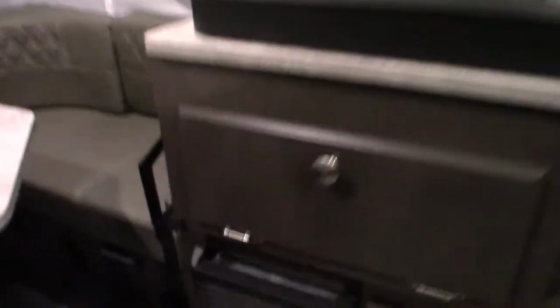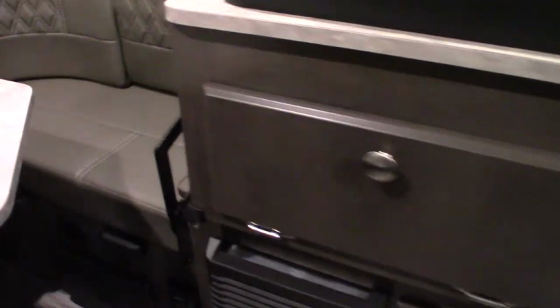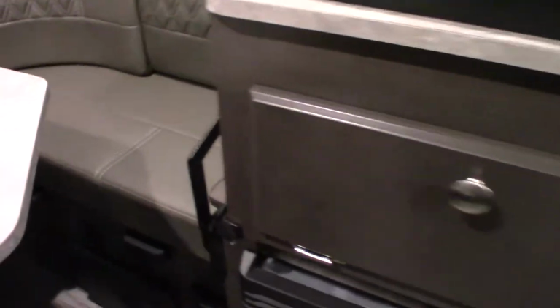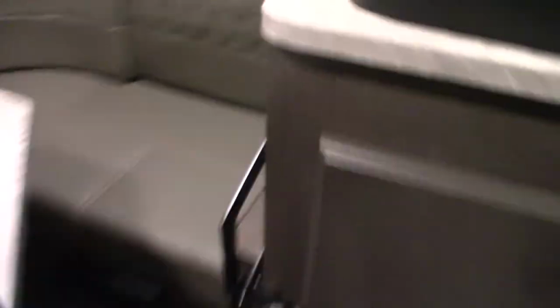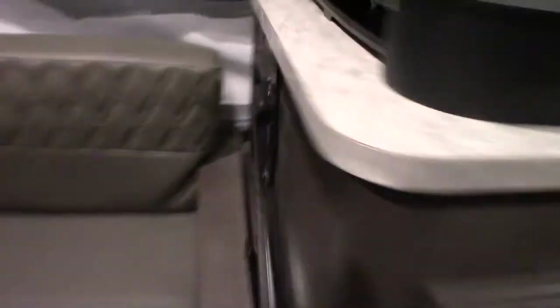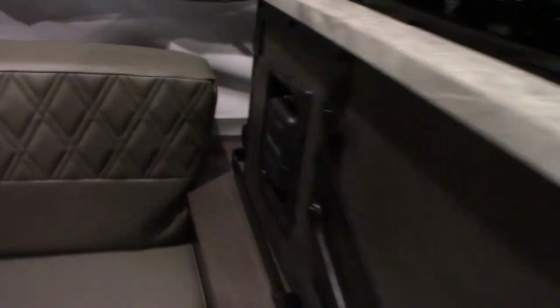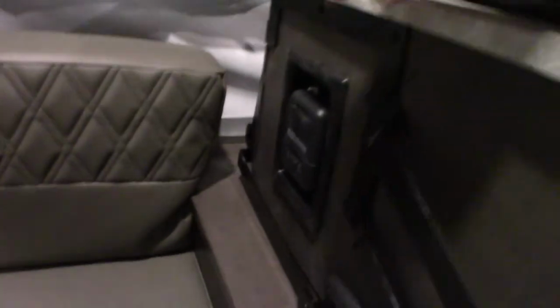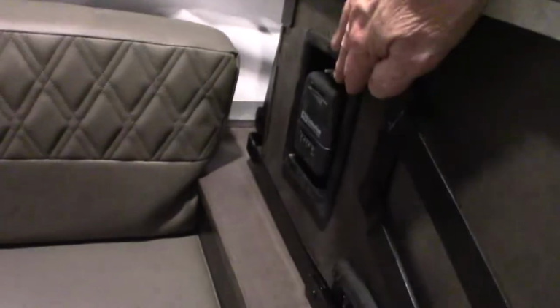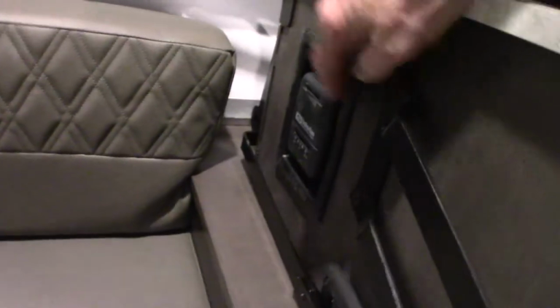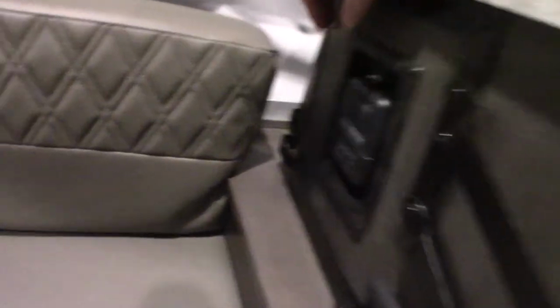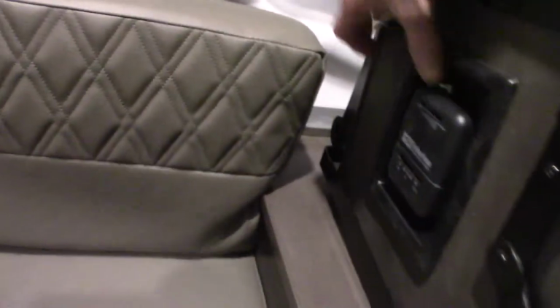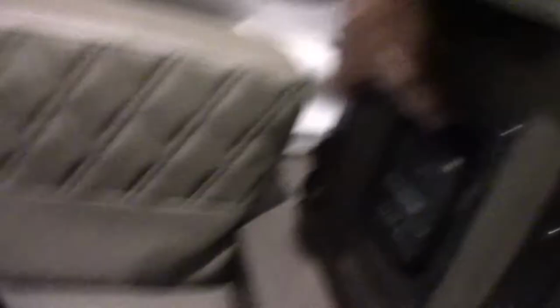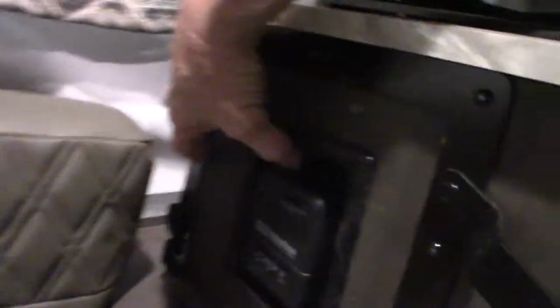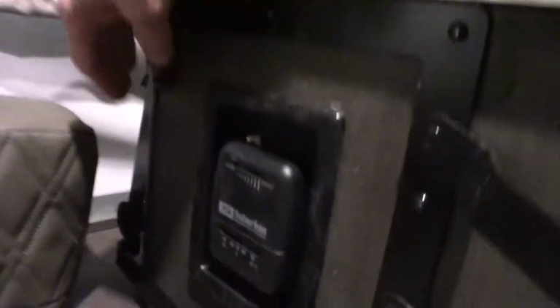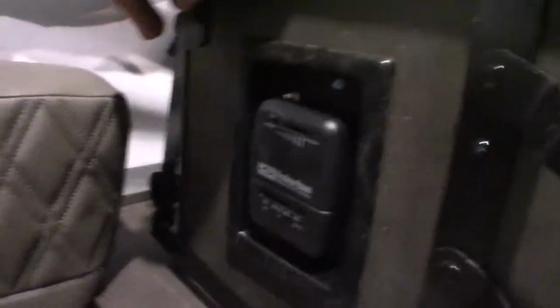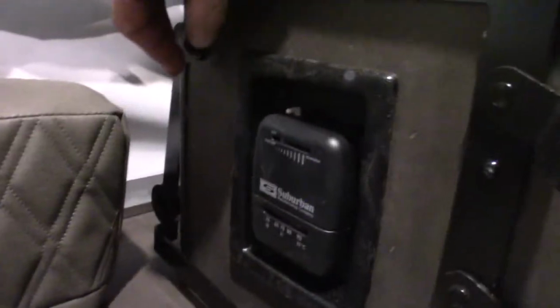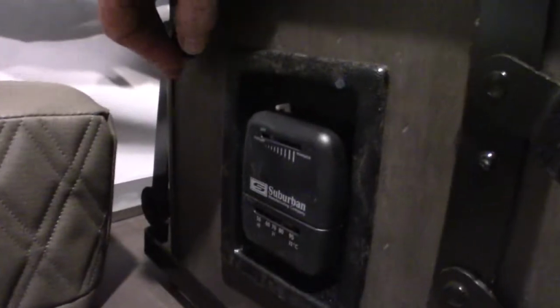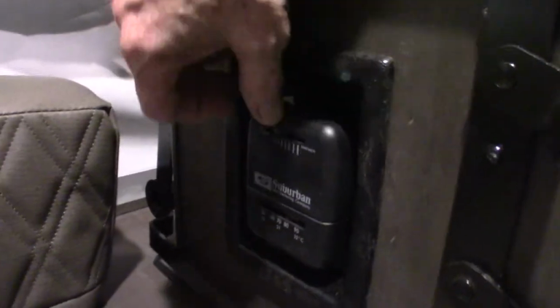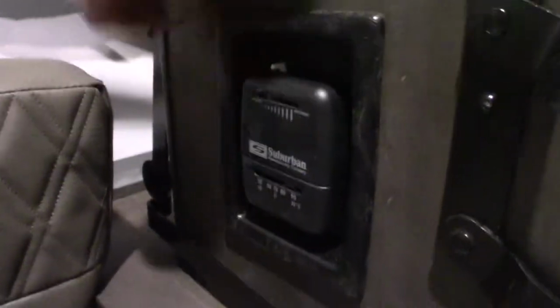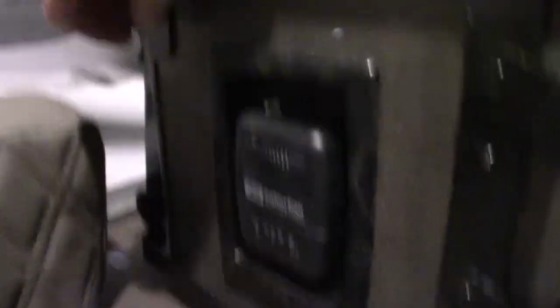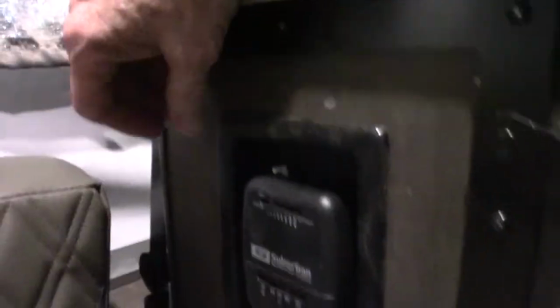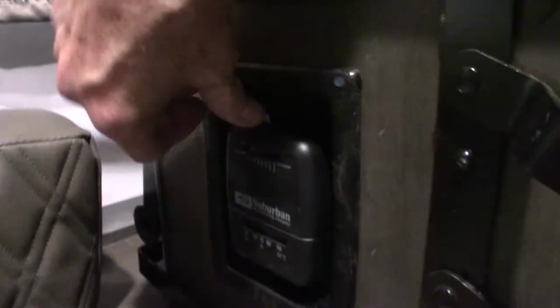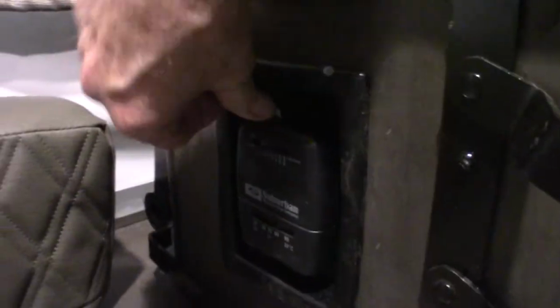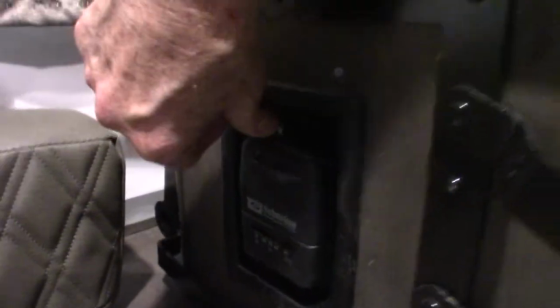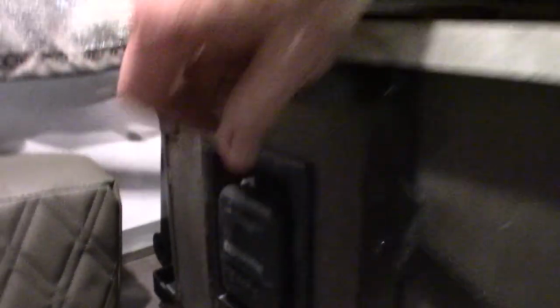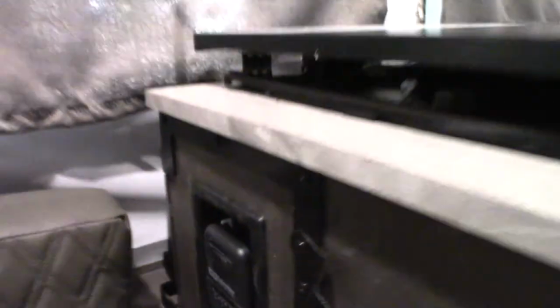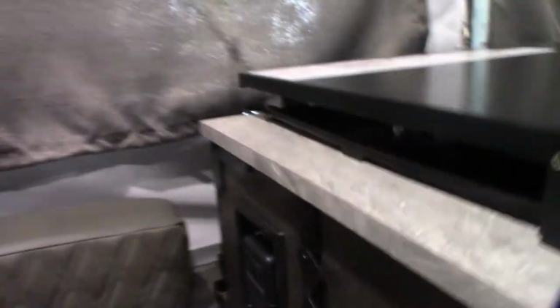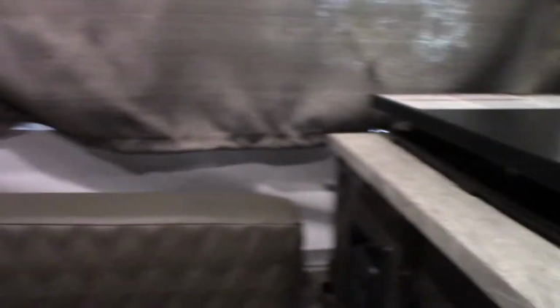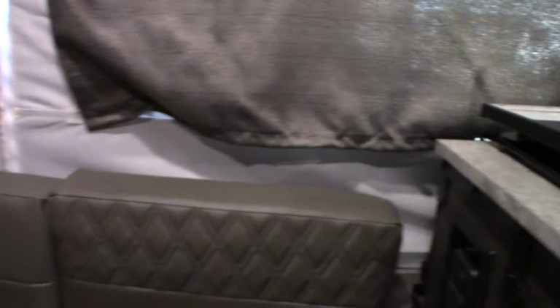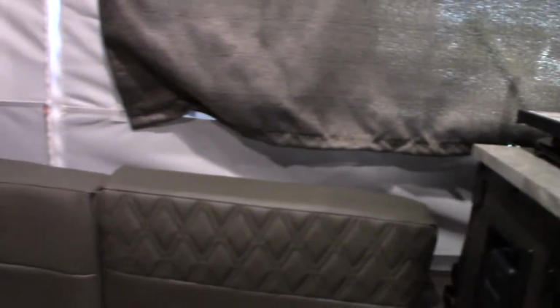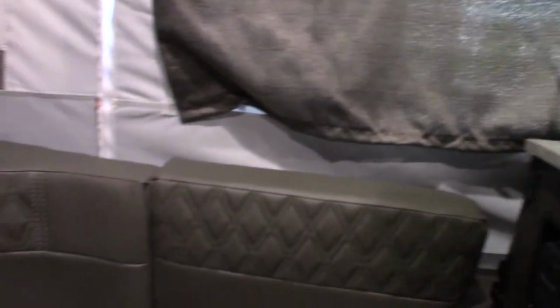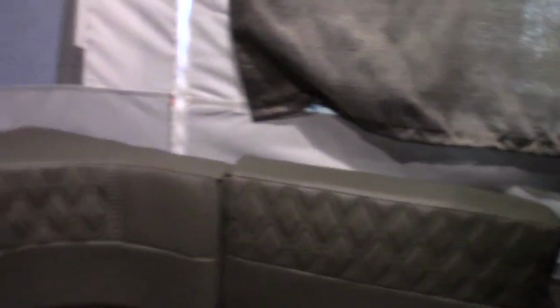That's your furnace, and the thermostat is right here. Always click this white lever all the way to the left until it clicks — that's very important. You want to make sure it's shut off.